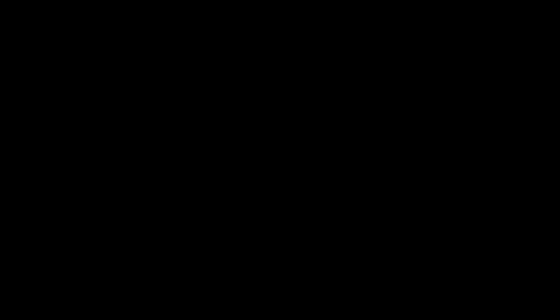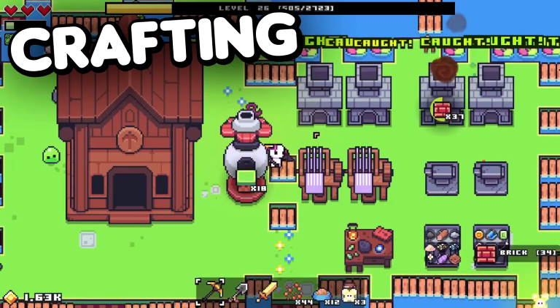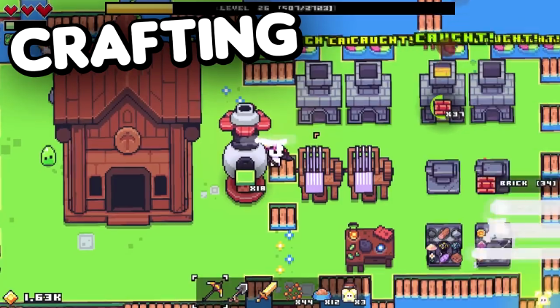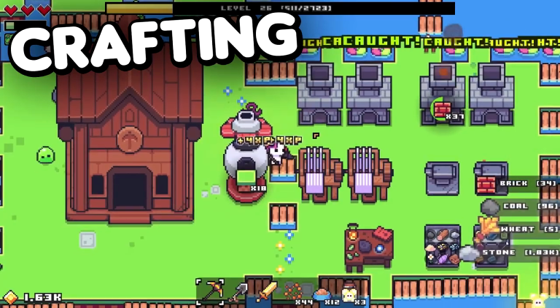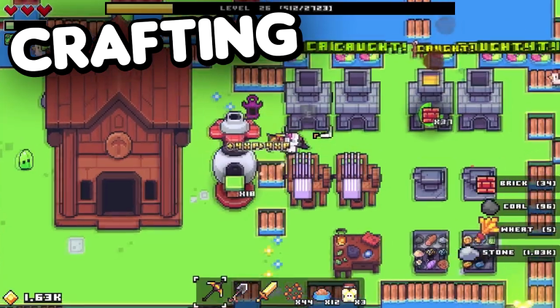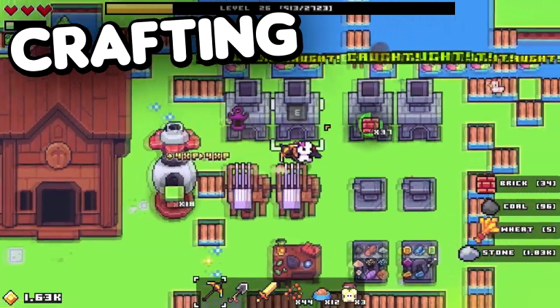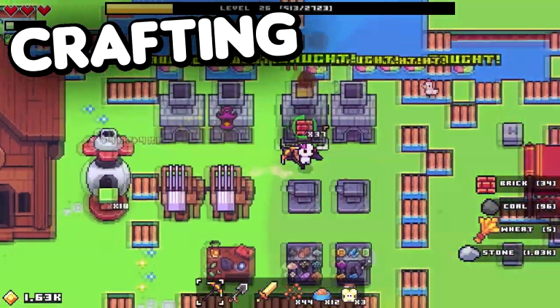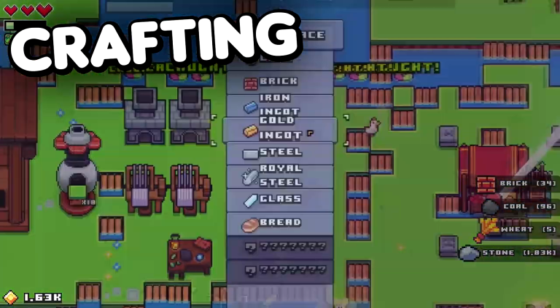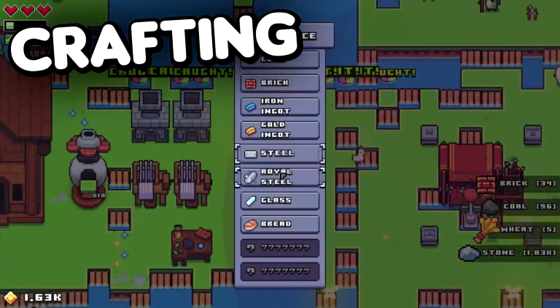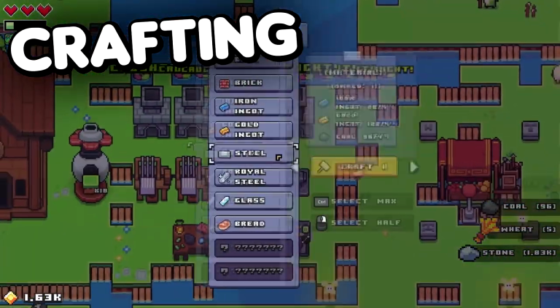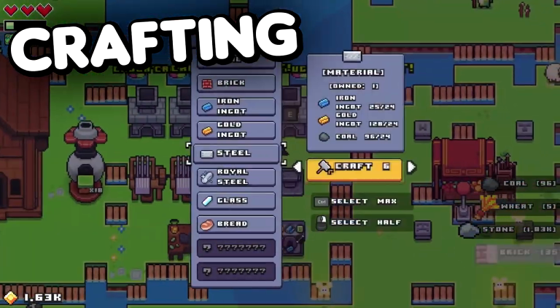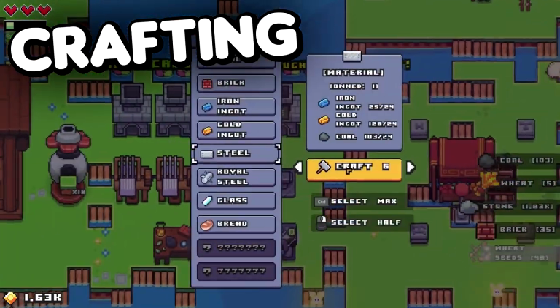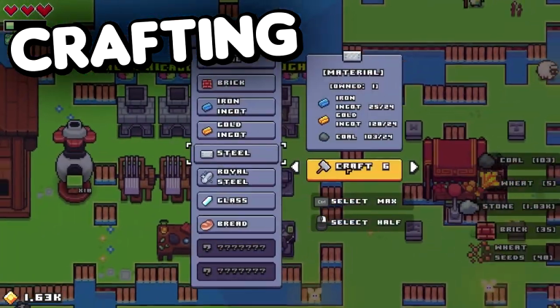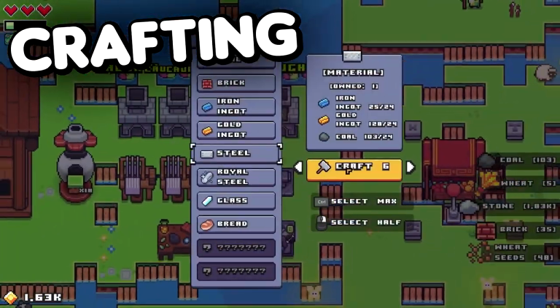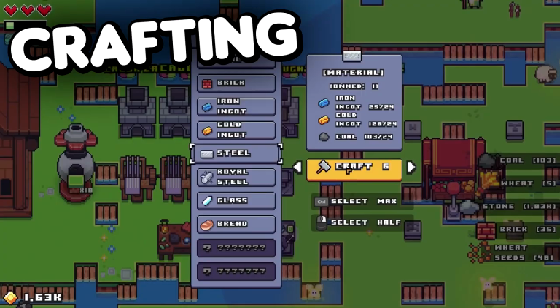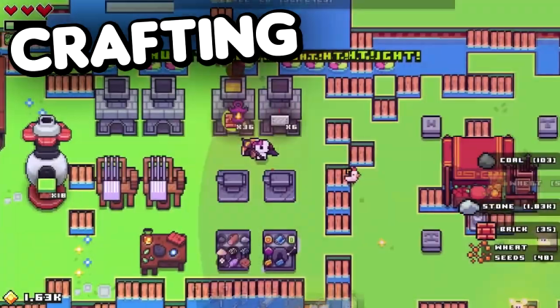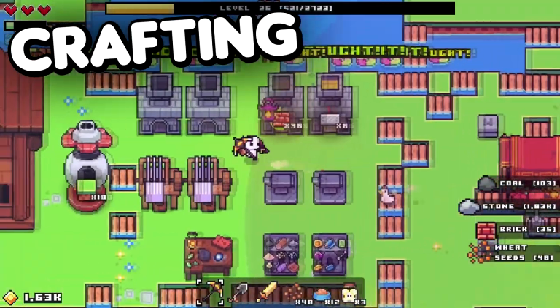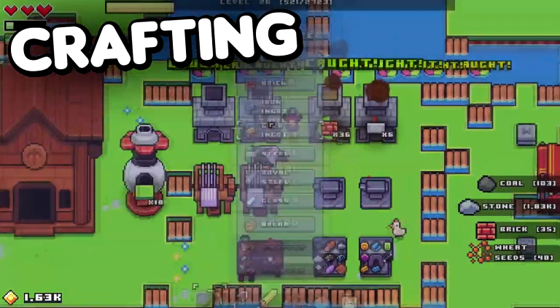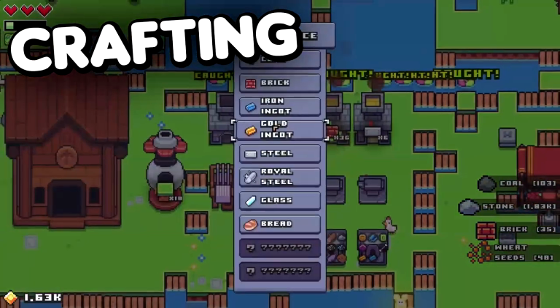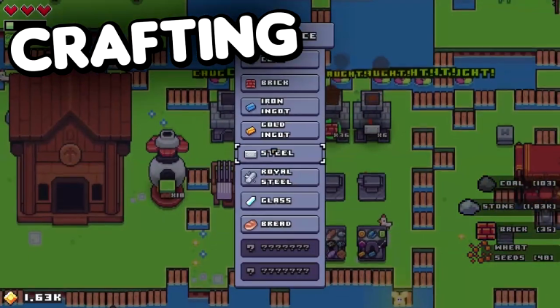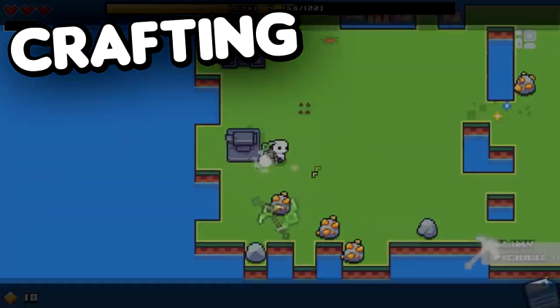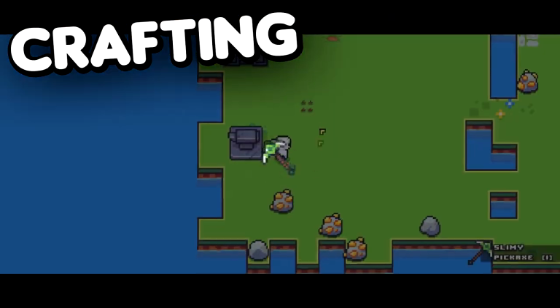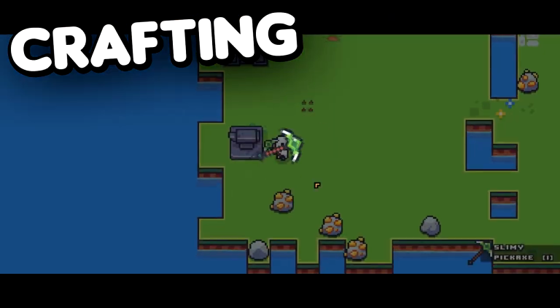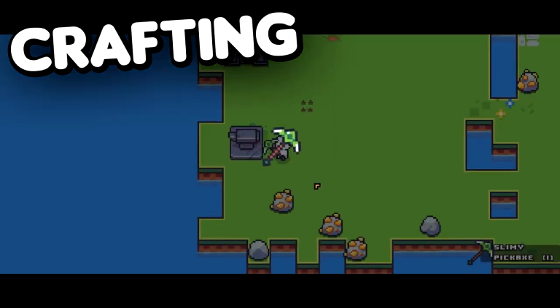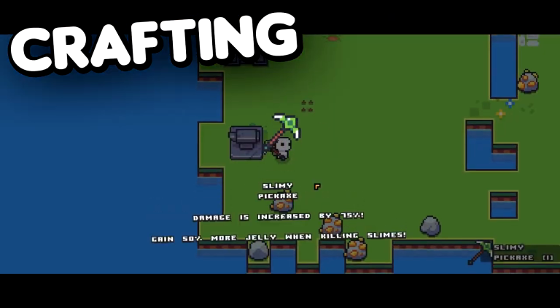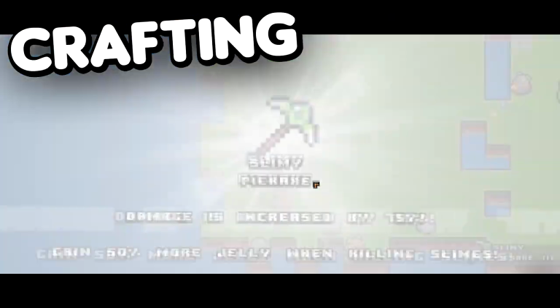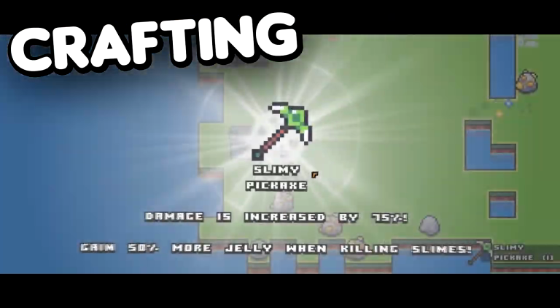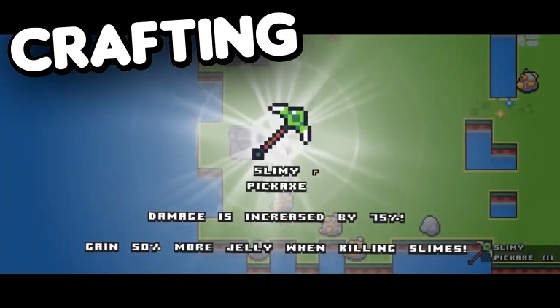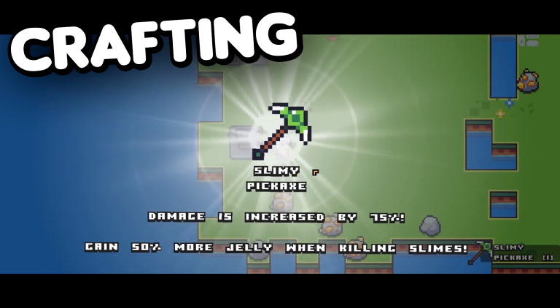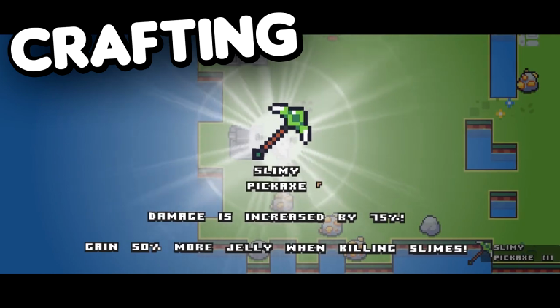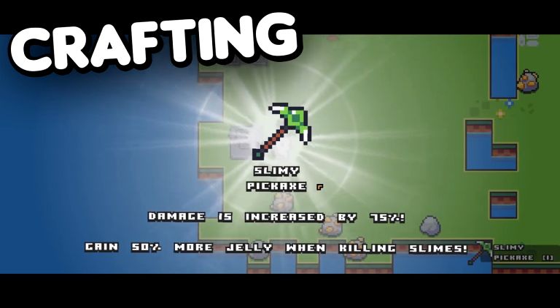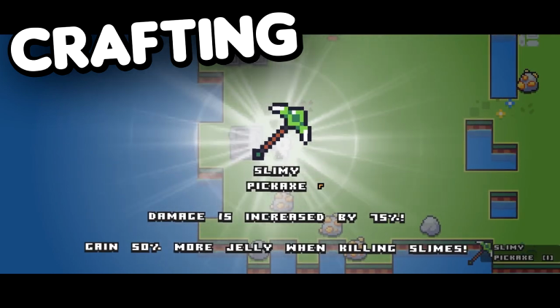As you unlock more skills, you can start placing down buildings, and these buildings then craft your items into power-ups for your character, increasing your movement speed, your attack speed, your damage, and your resource gain rates.